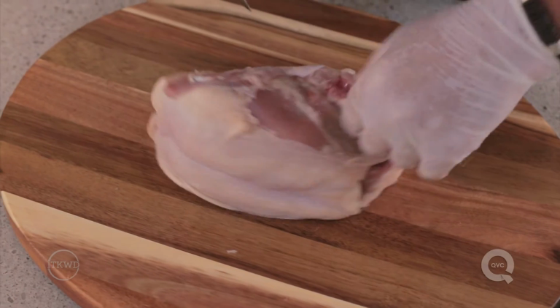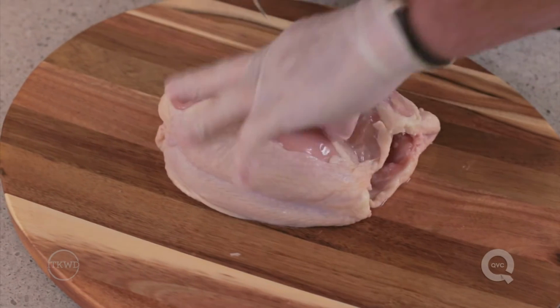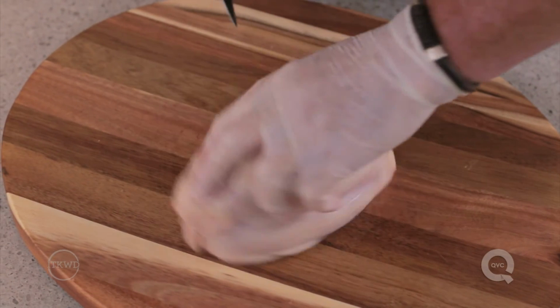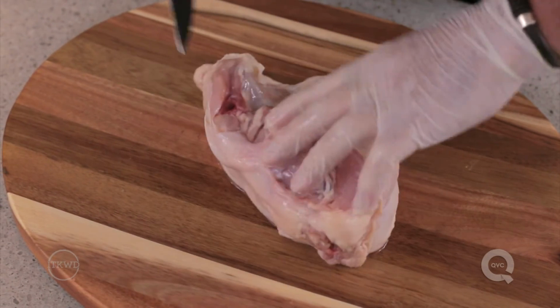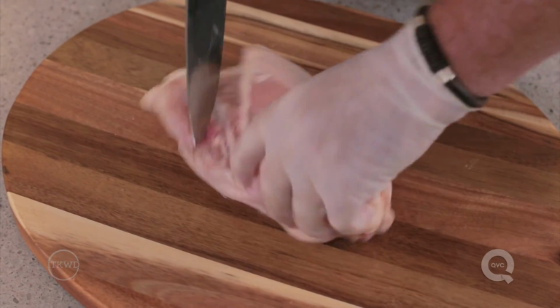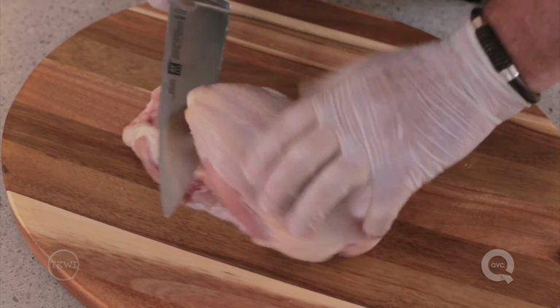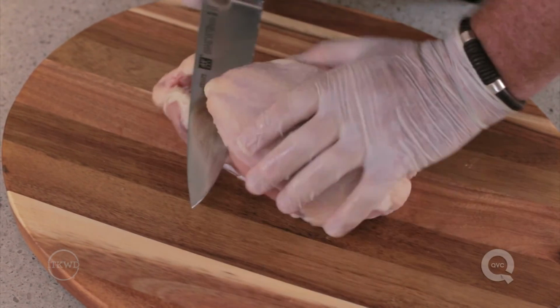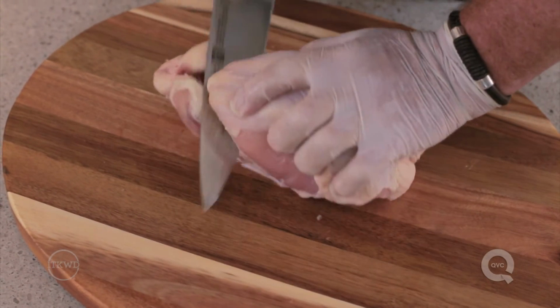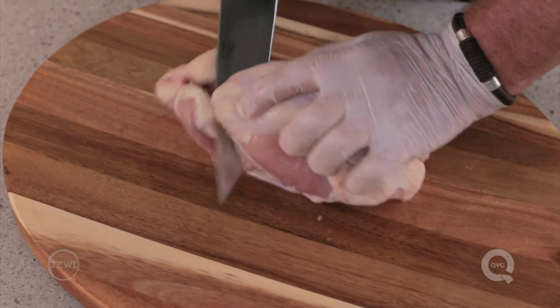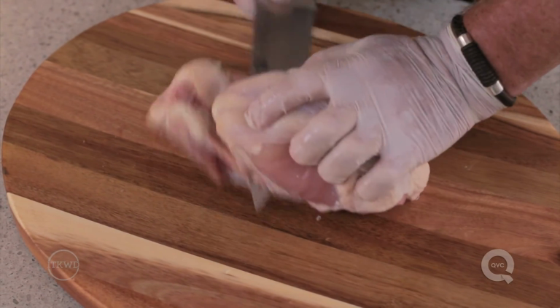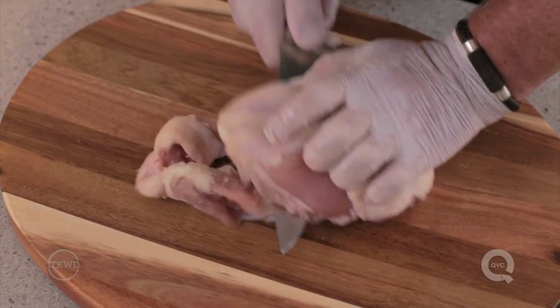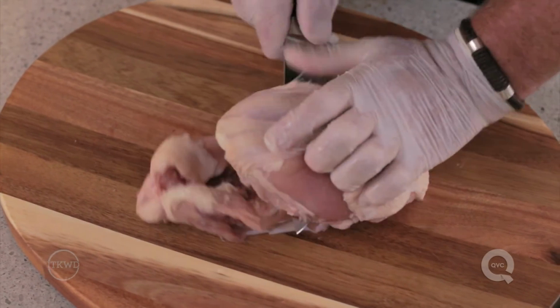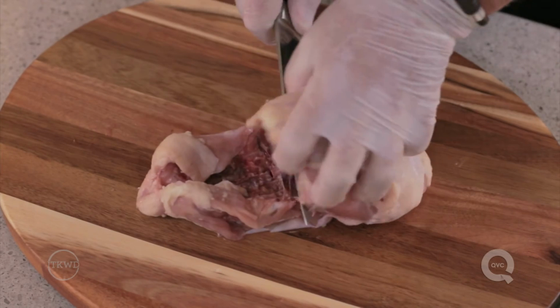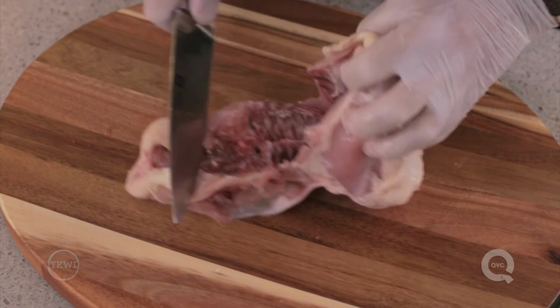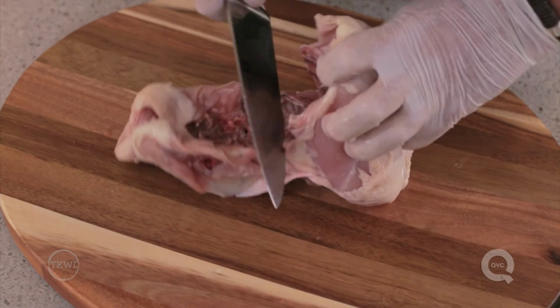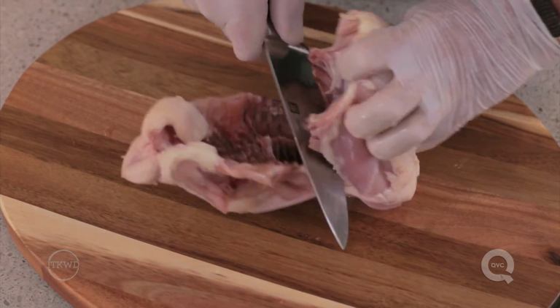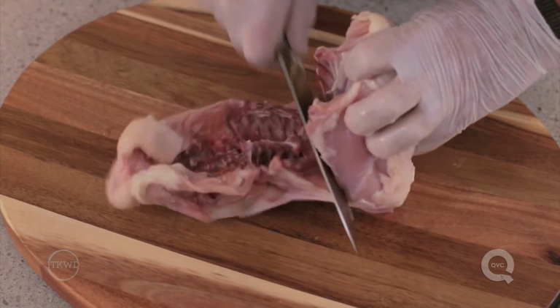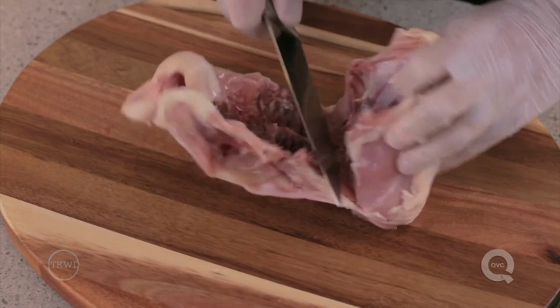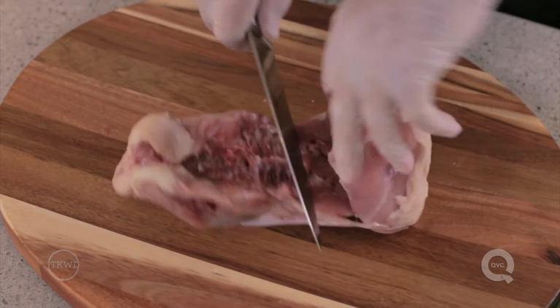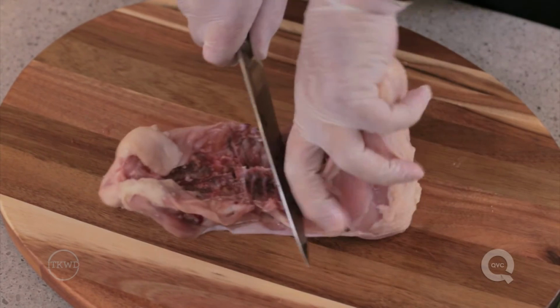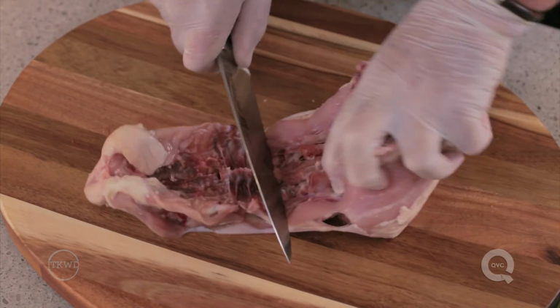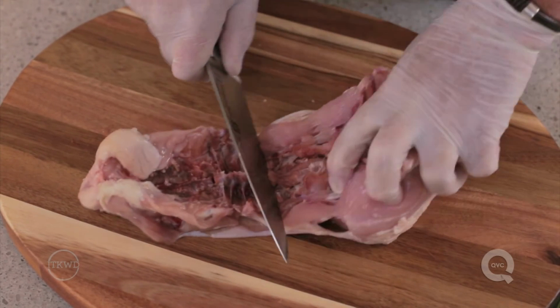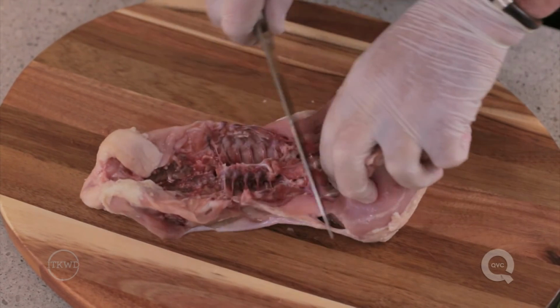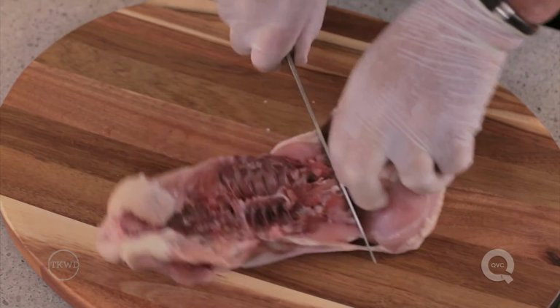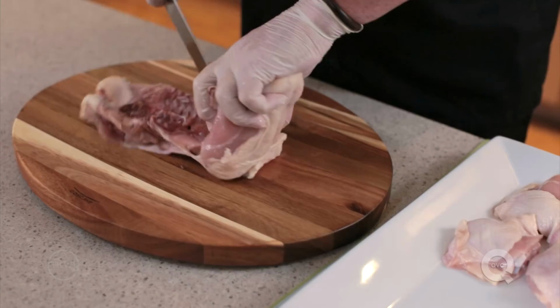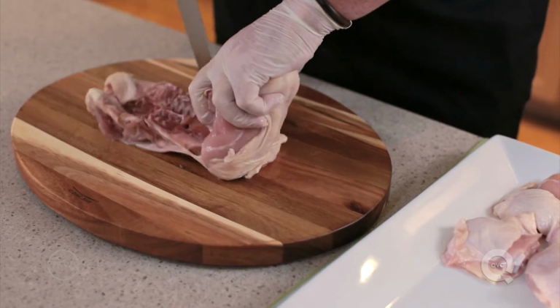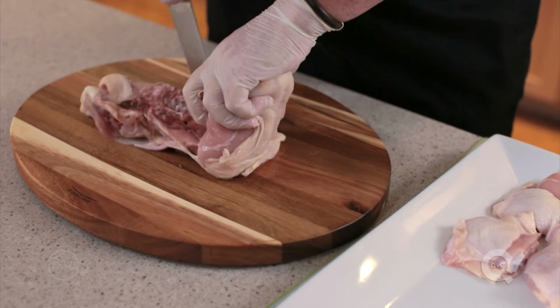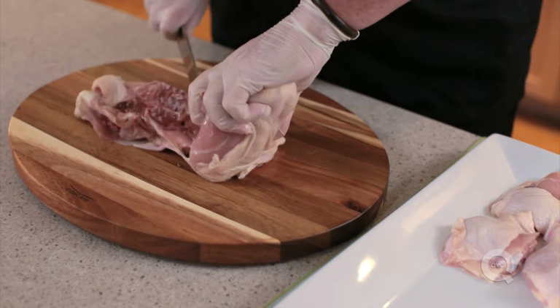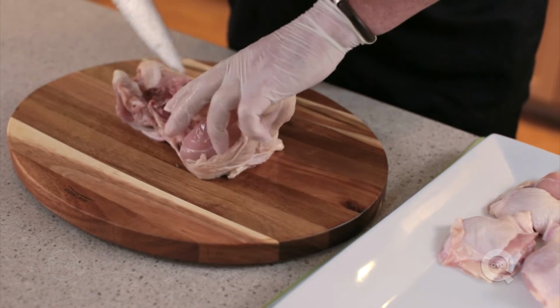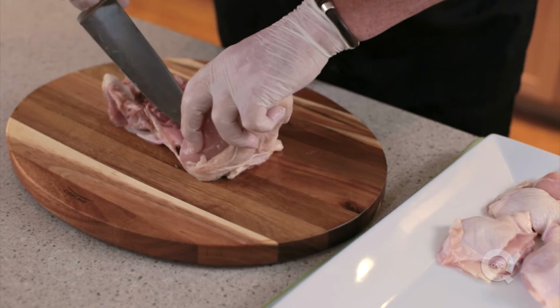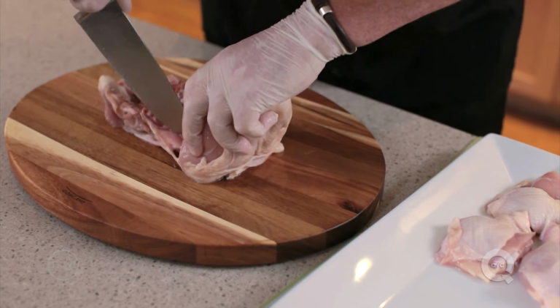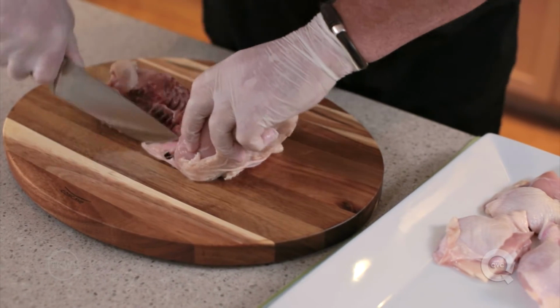To remove the backbone, start at the head end of the bird and cut through the rib cage on one side of the backbone with kitchen shears or a sharp knife. You can also reserve the backbone and neck to make chicken stock if you like.